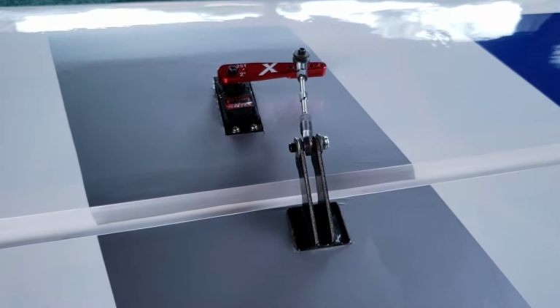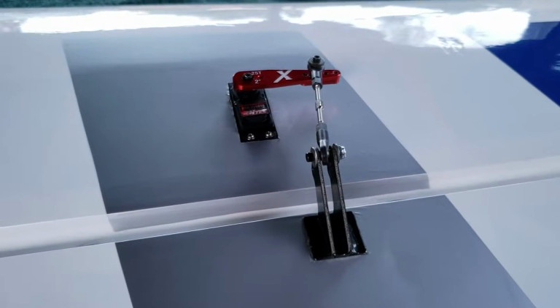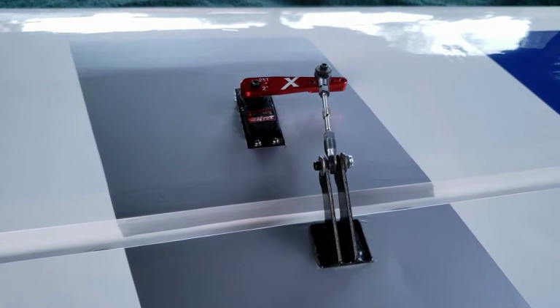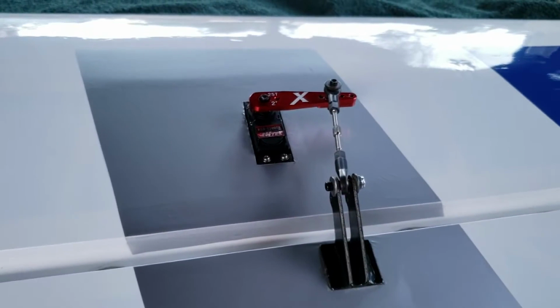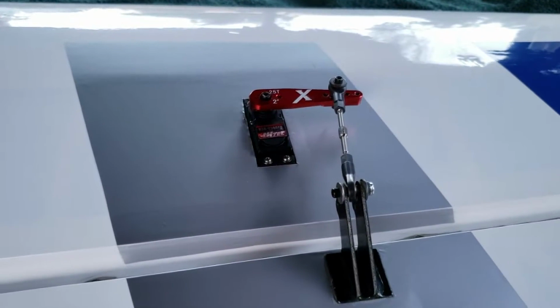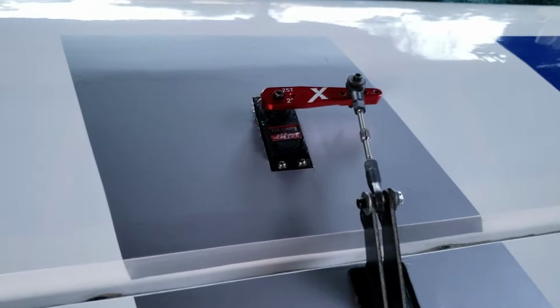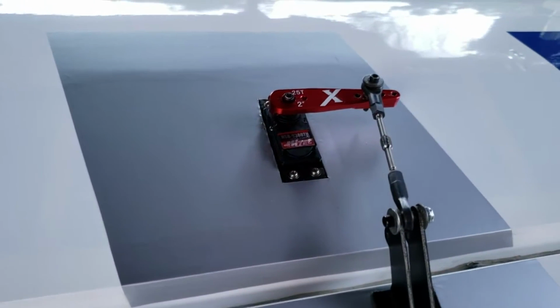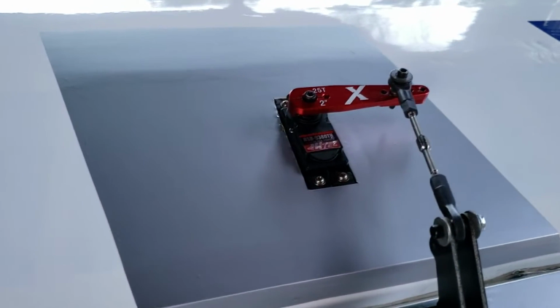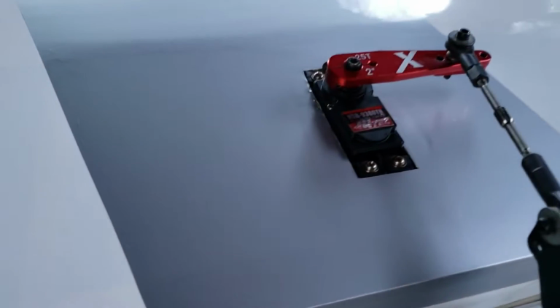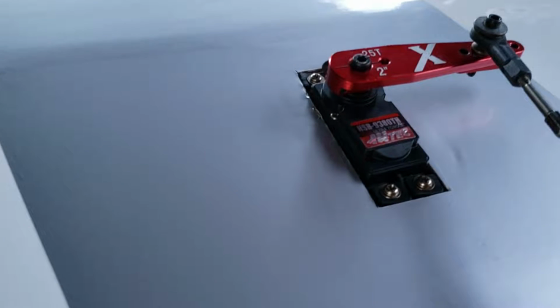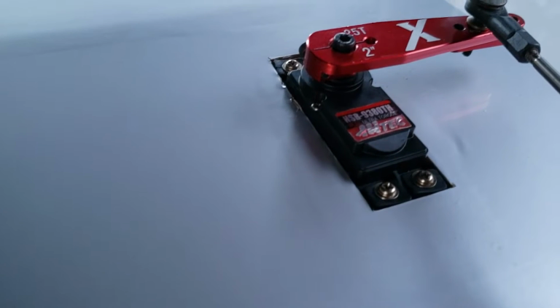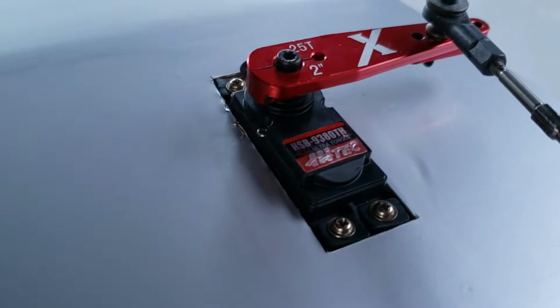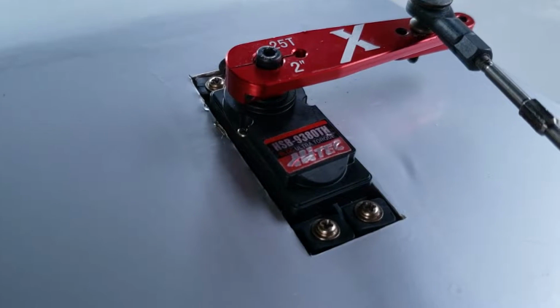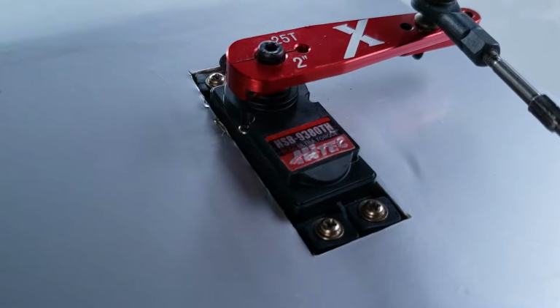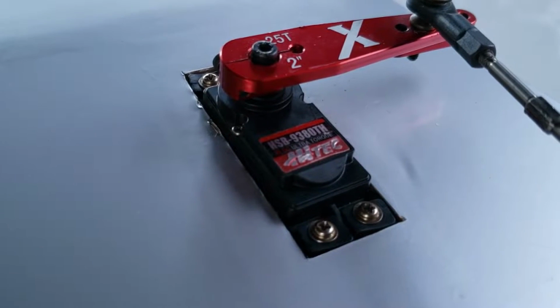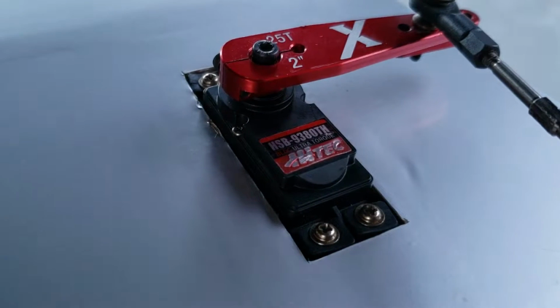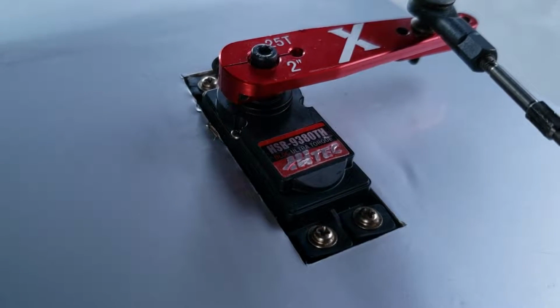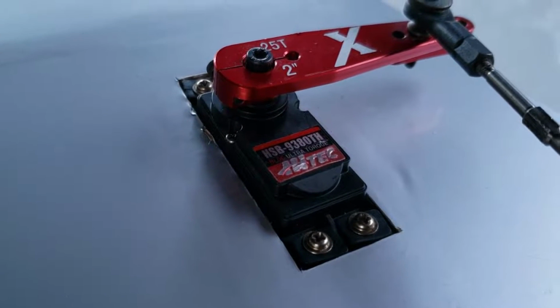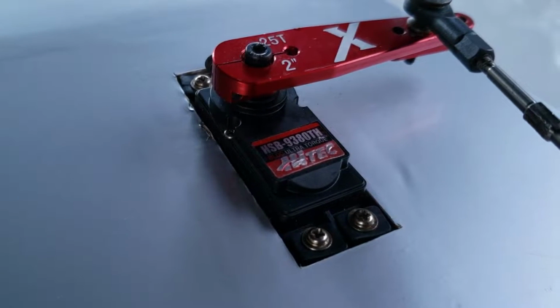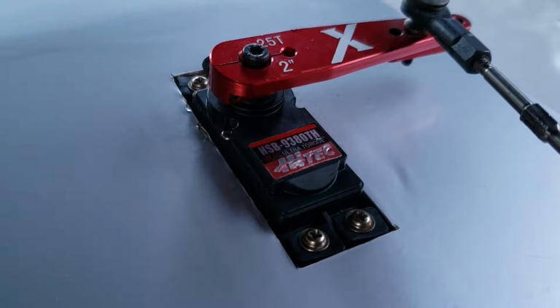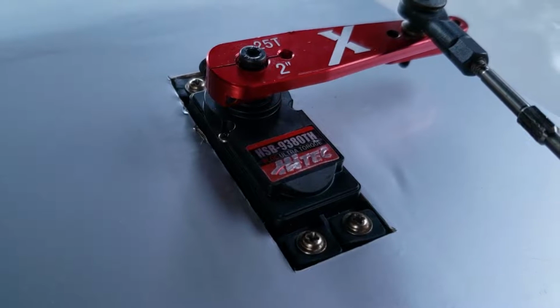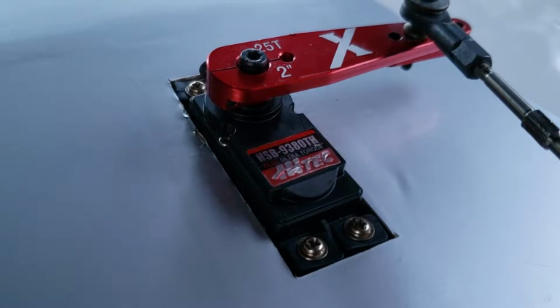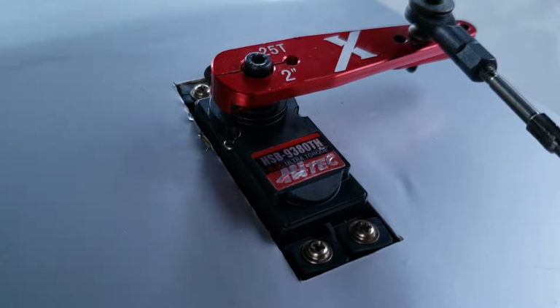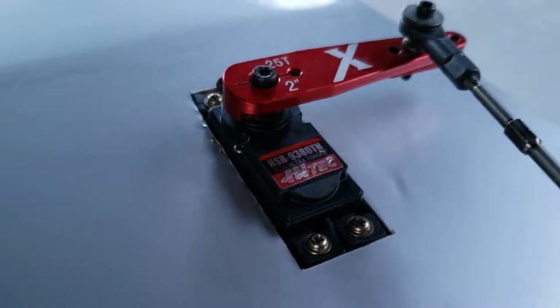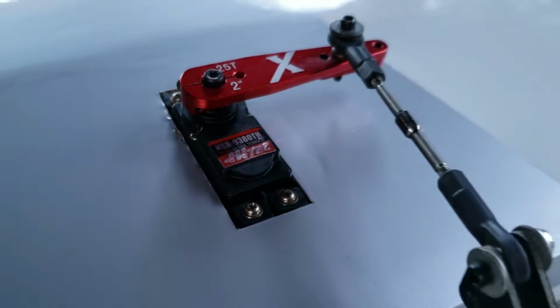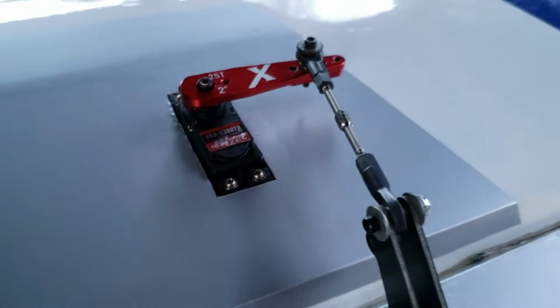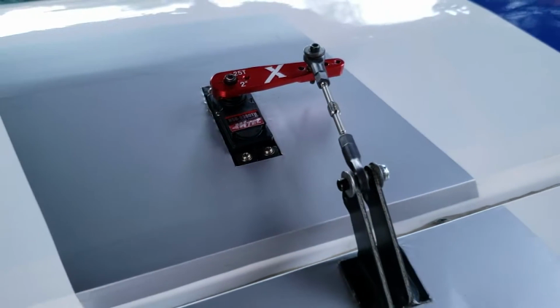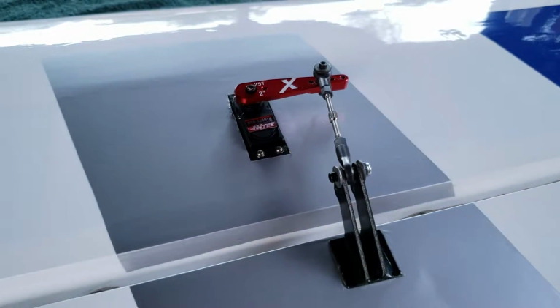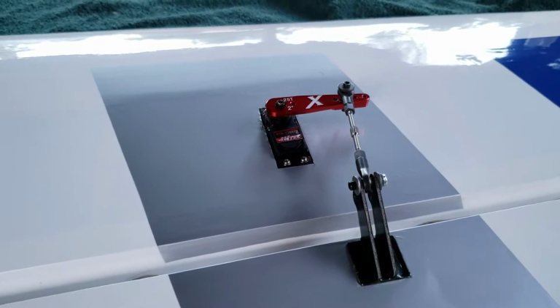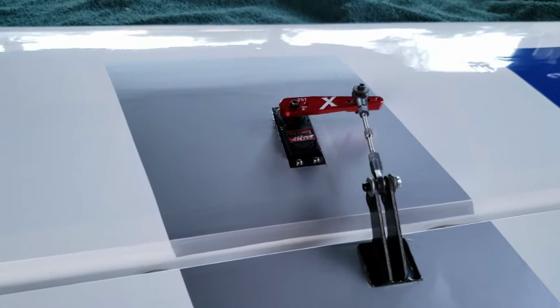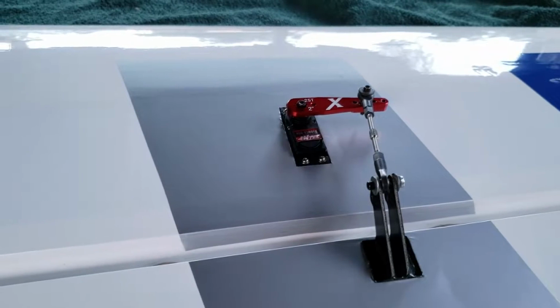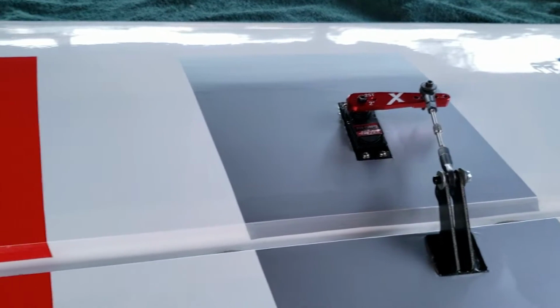Hey guys, I am going to show you how to rebuild a high-tech servo. This is a 9380, one of our most popular servos as far as the high torque goes.